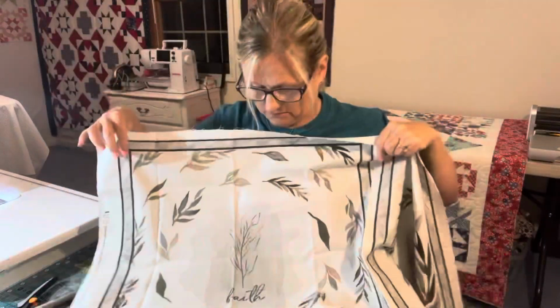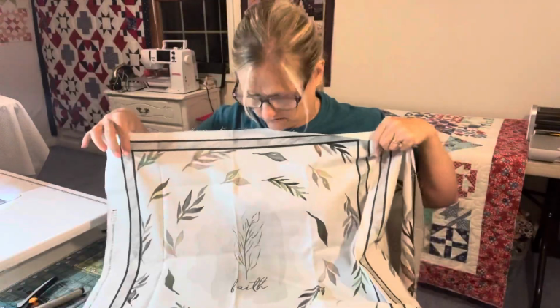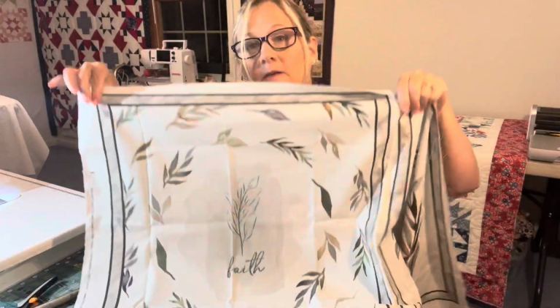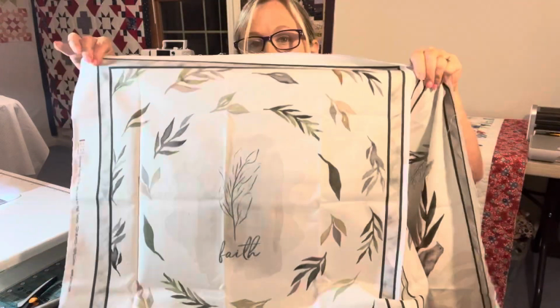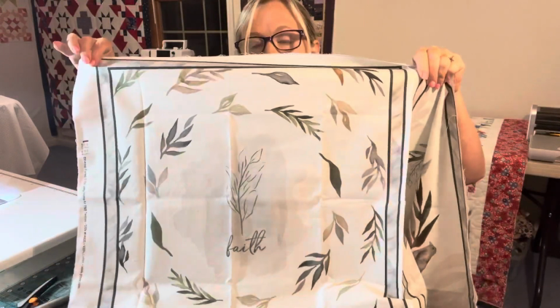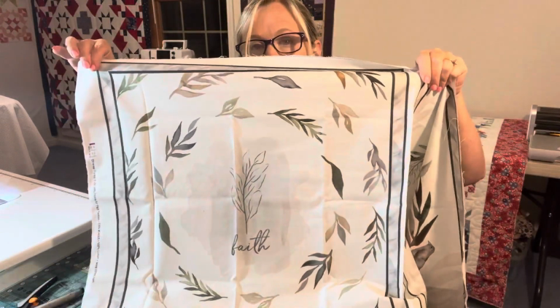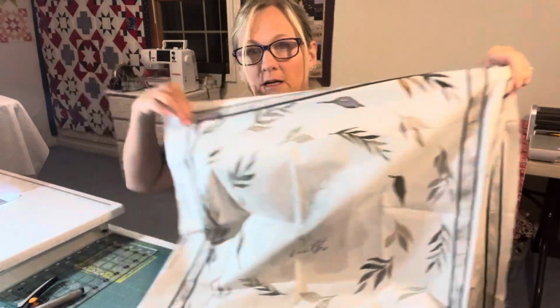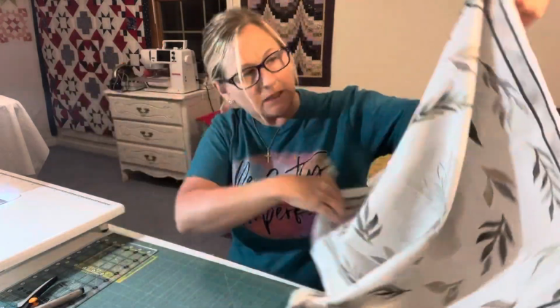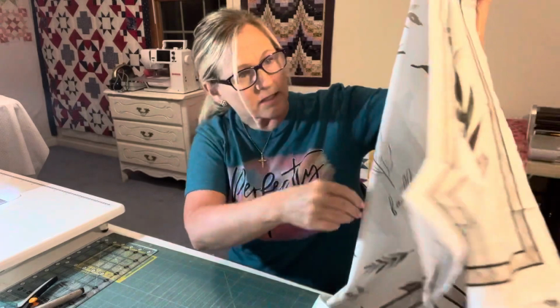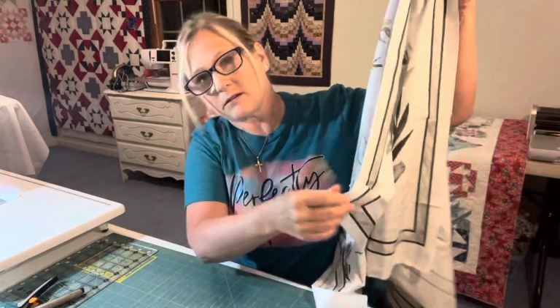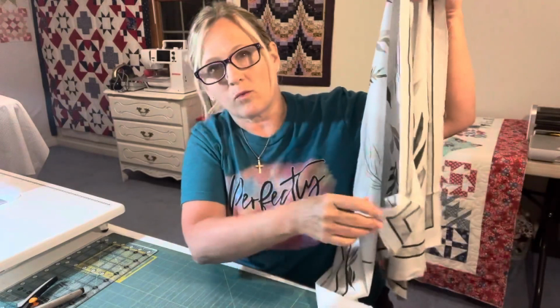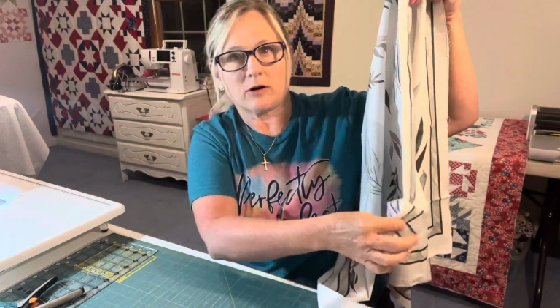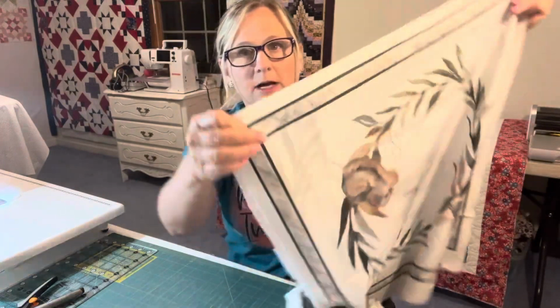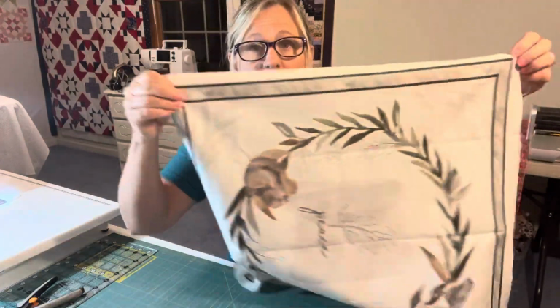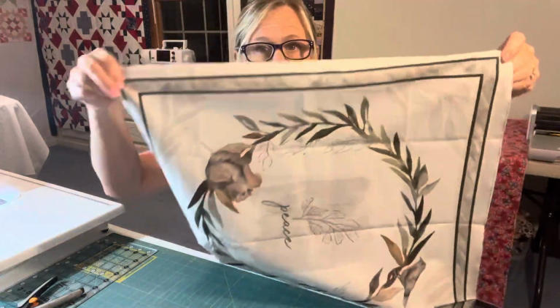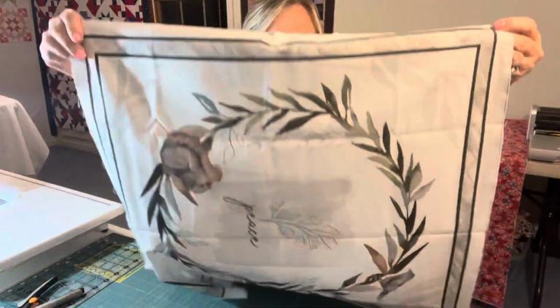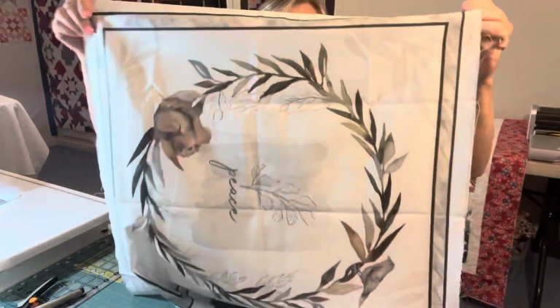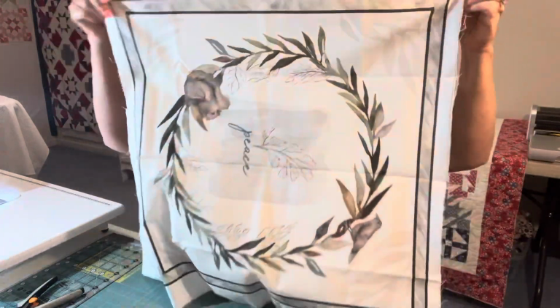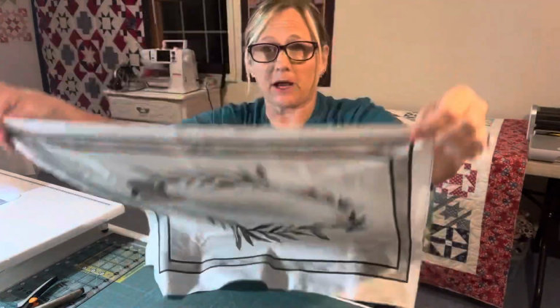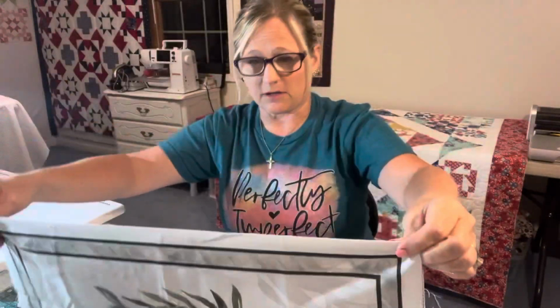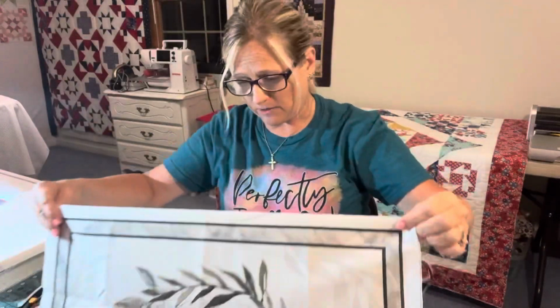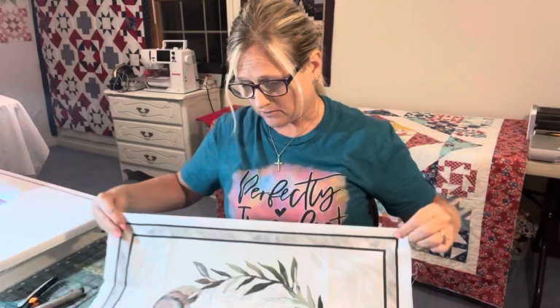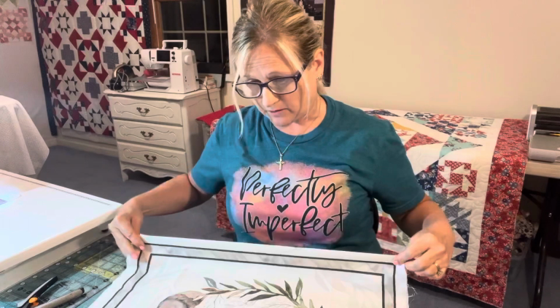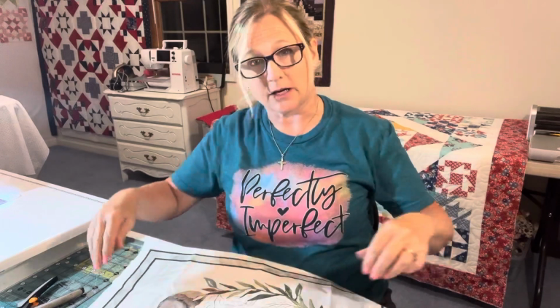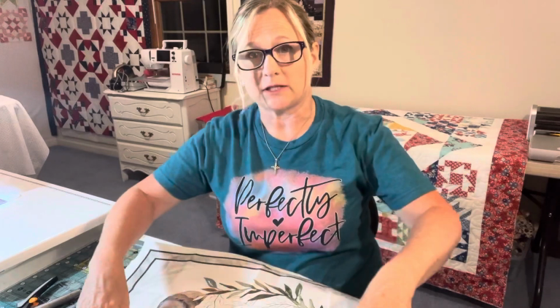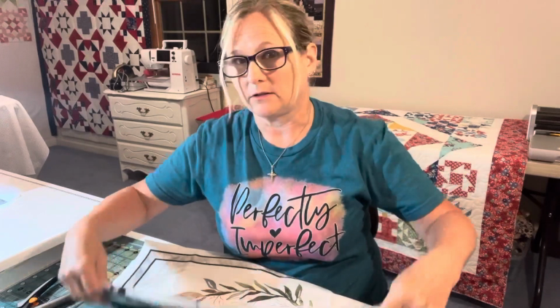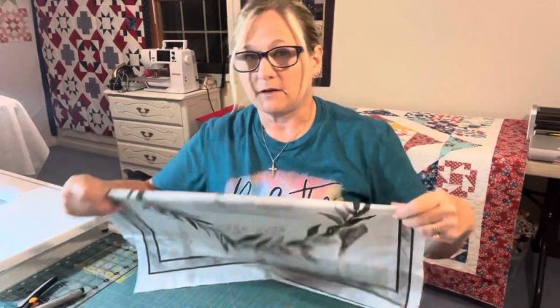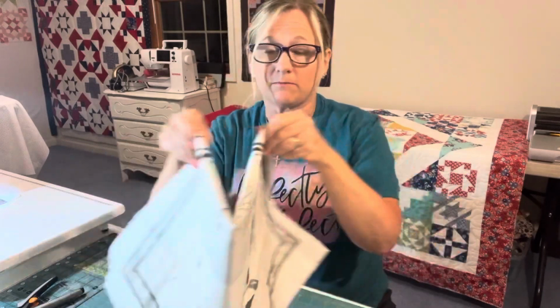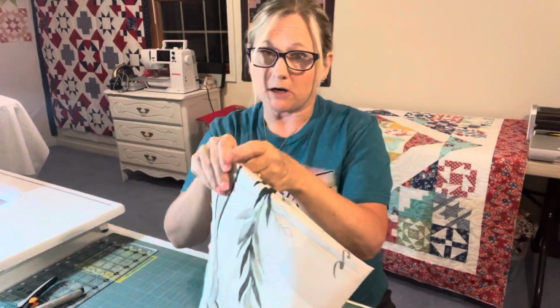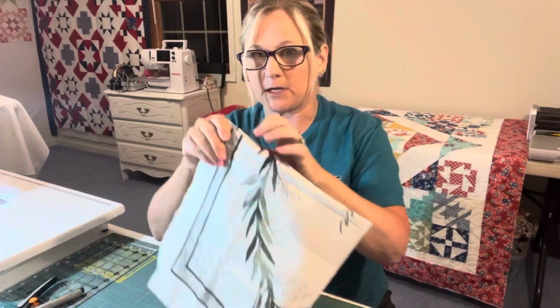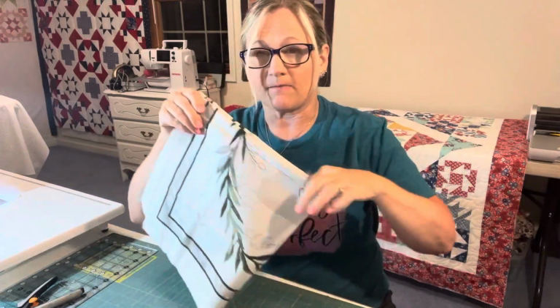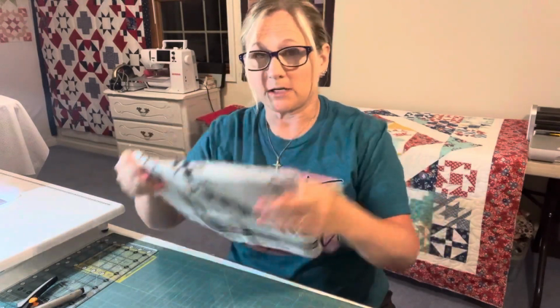Last Christmas I took a lot of panels and made pillows for gifts for my mom and friends.